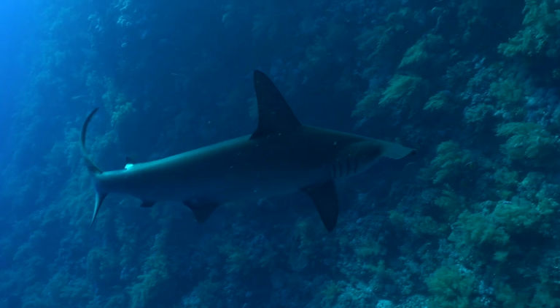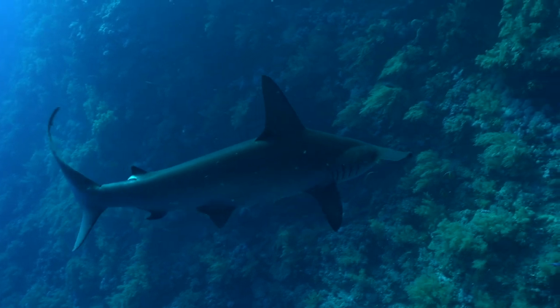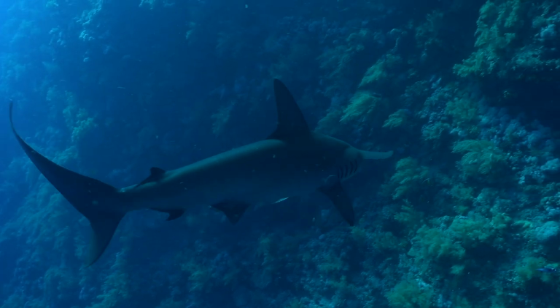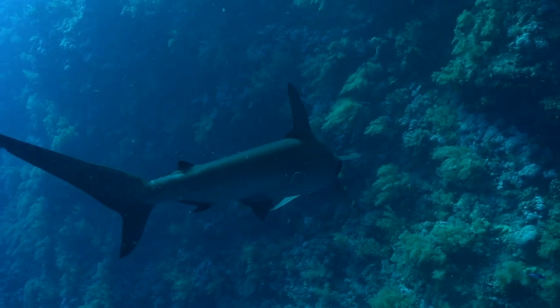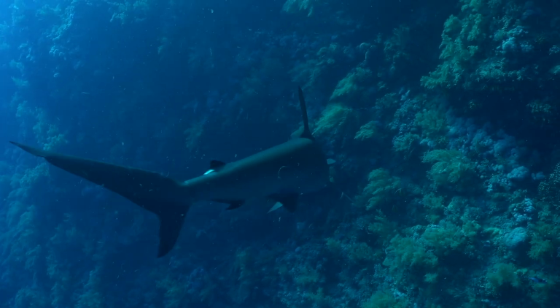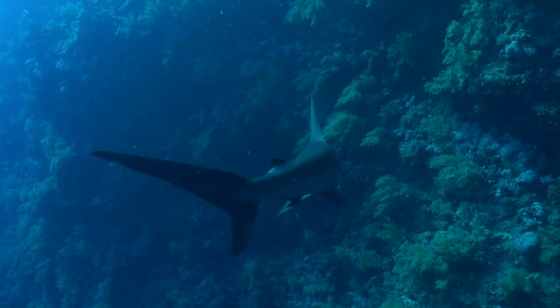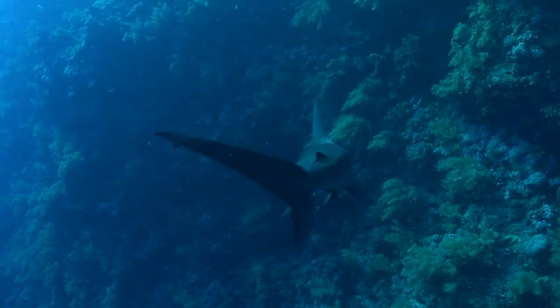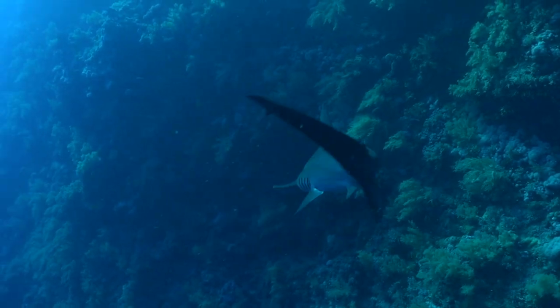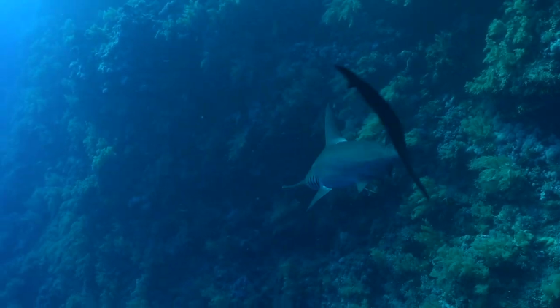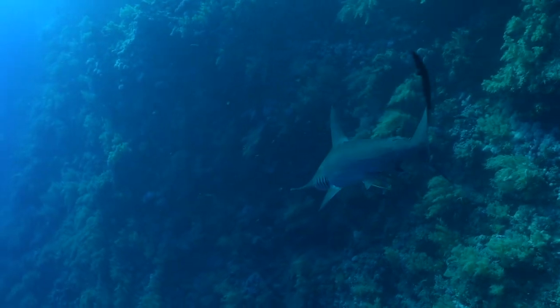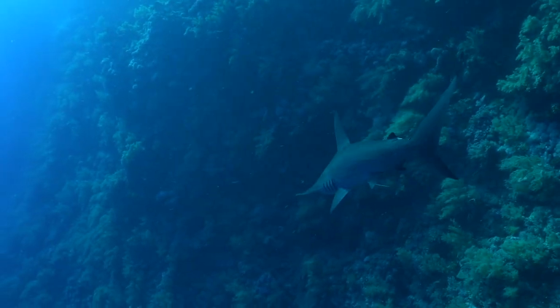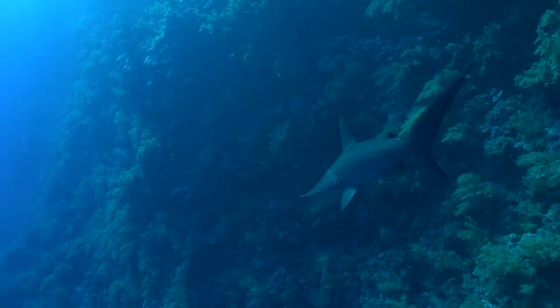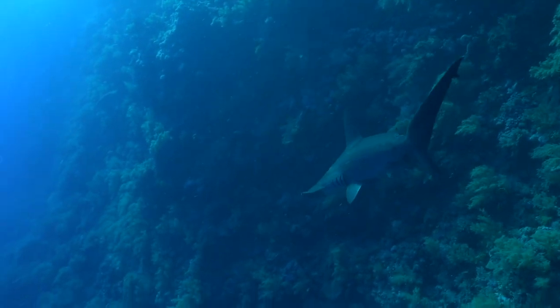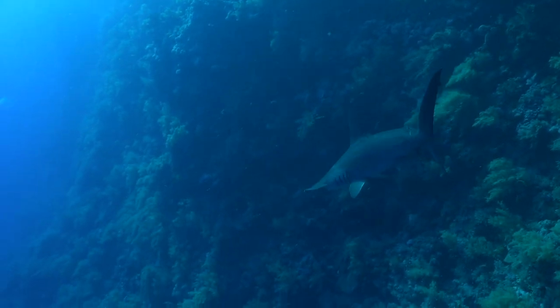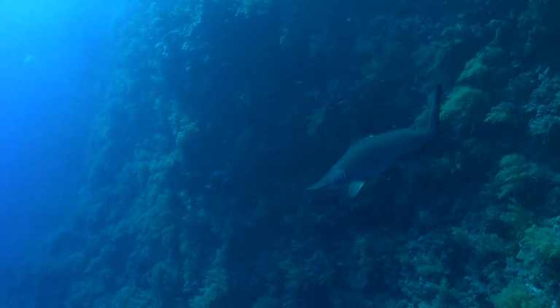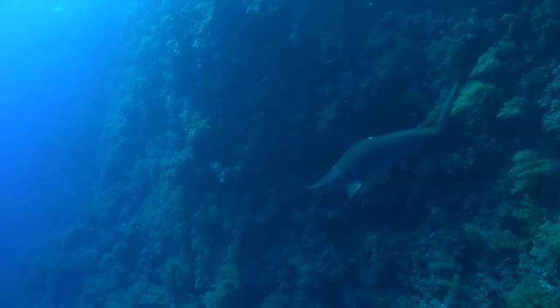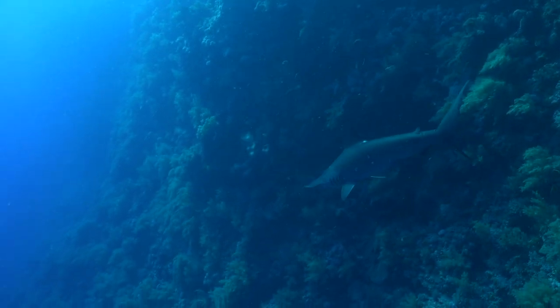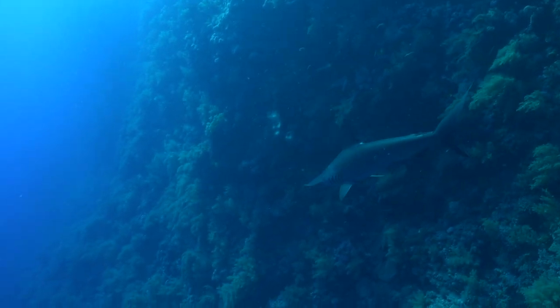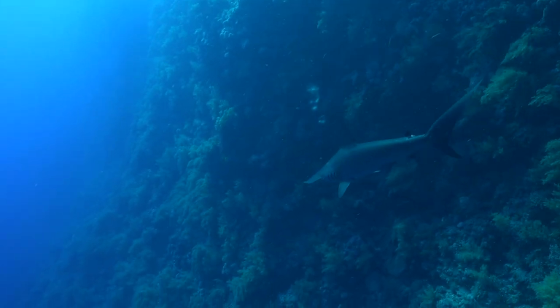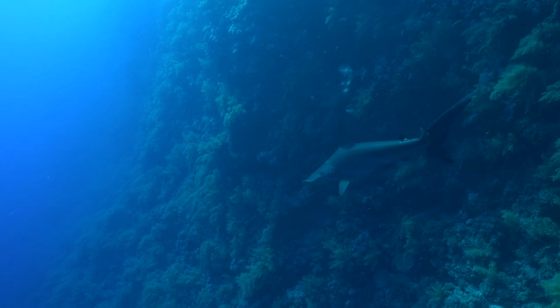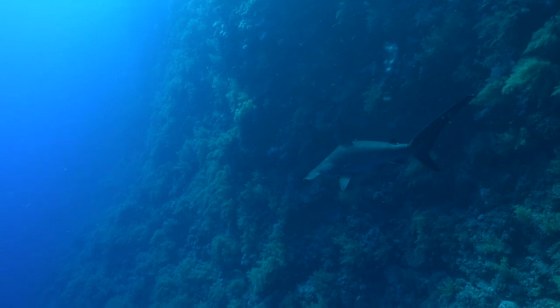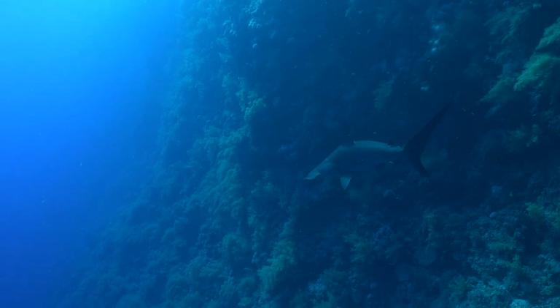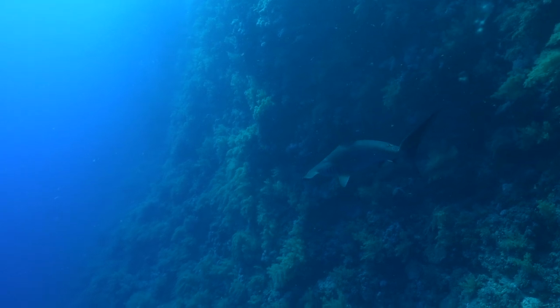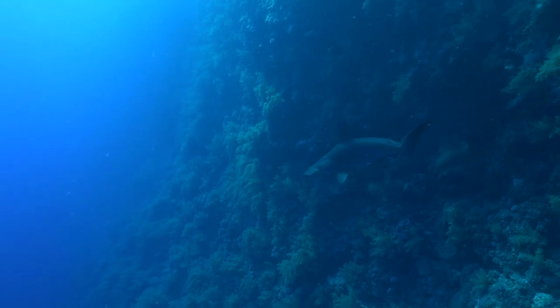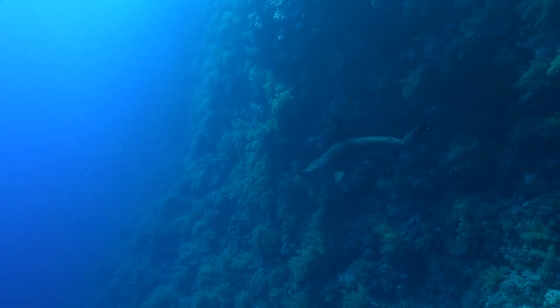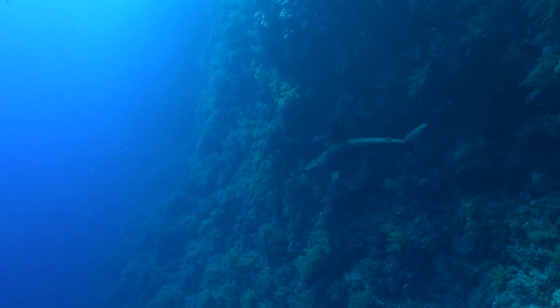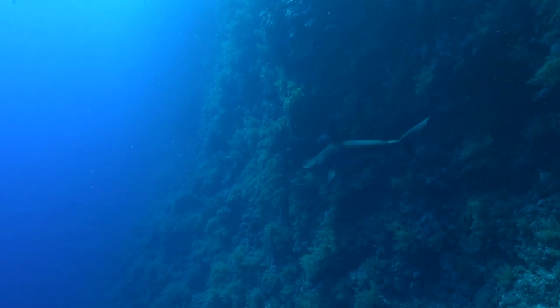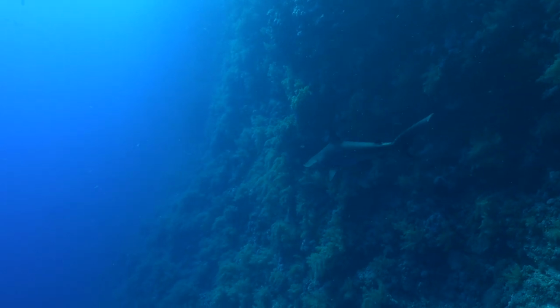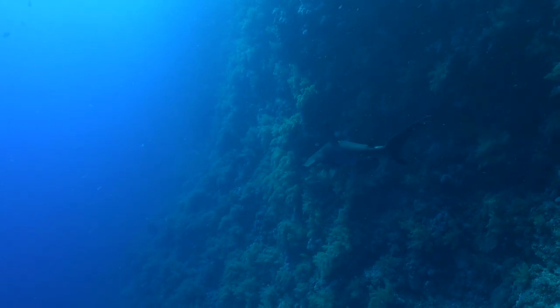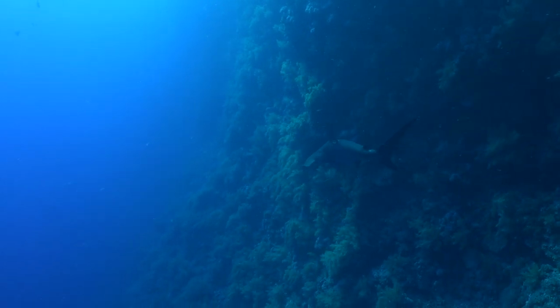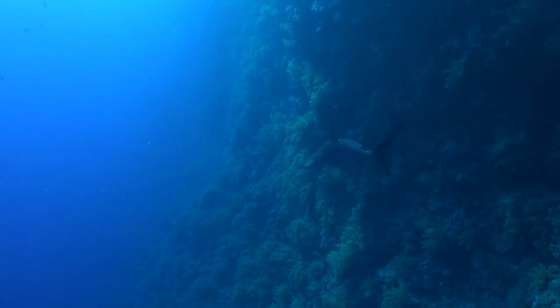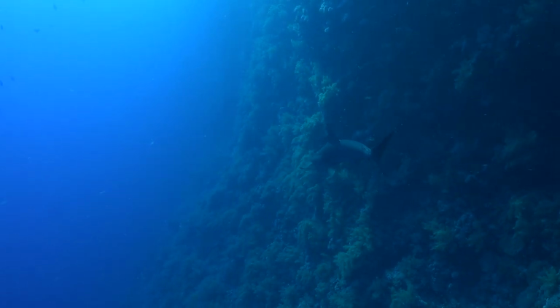And don't worry, folks. Hammerheads rarely interact with humans, and very few incidents have ever been reported. They're more afraid of us than we are of them.